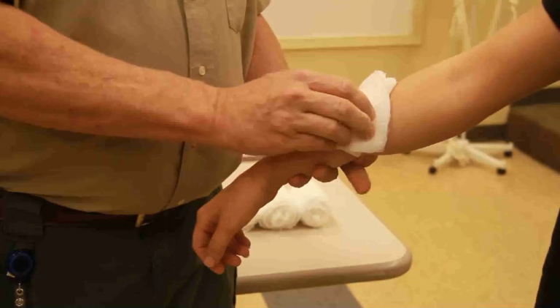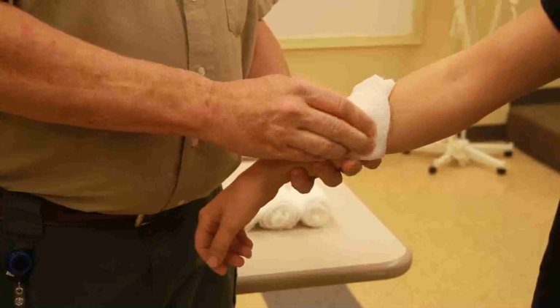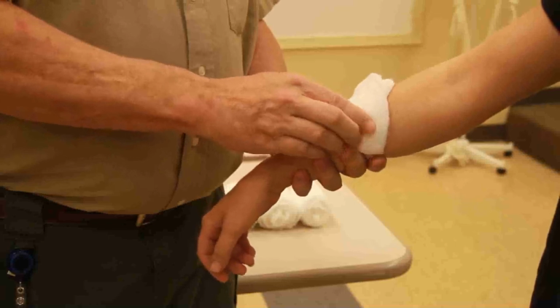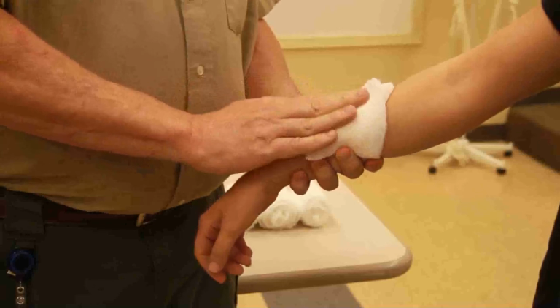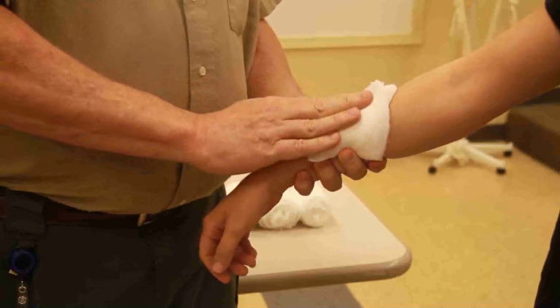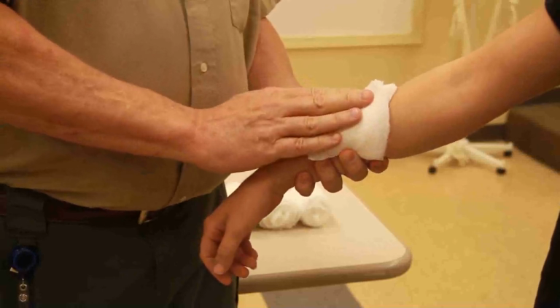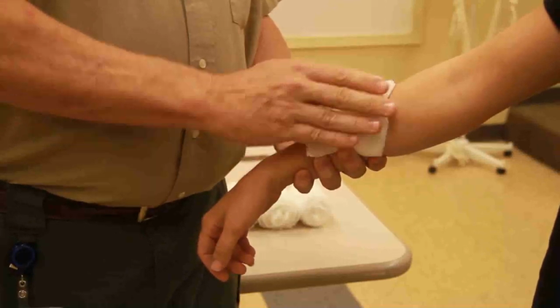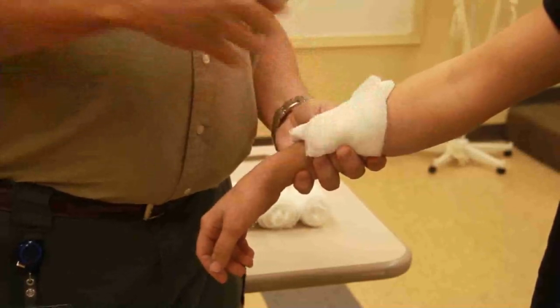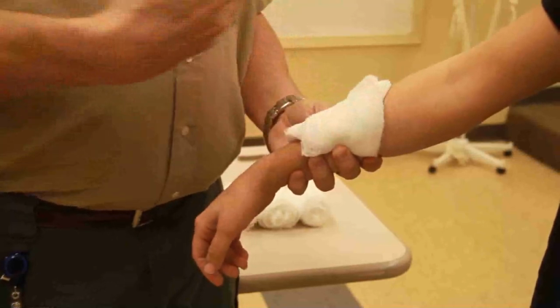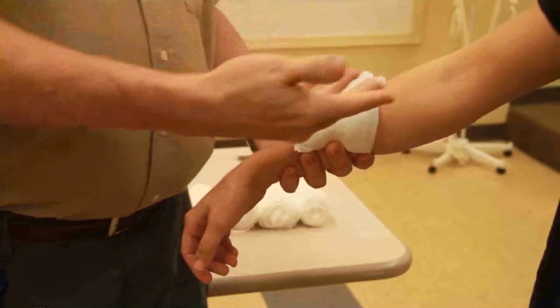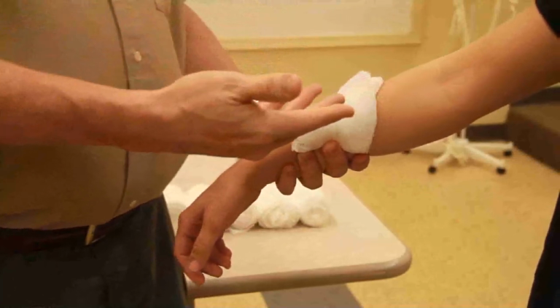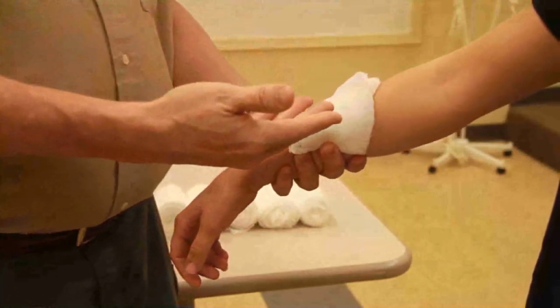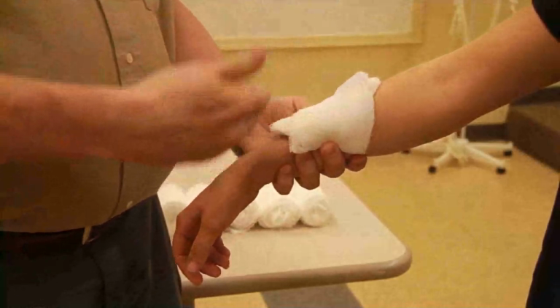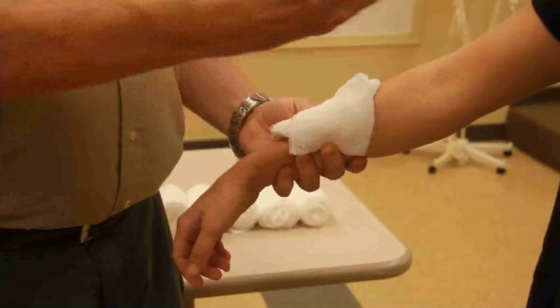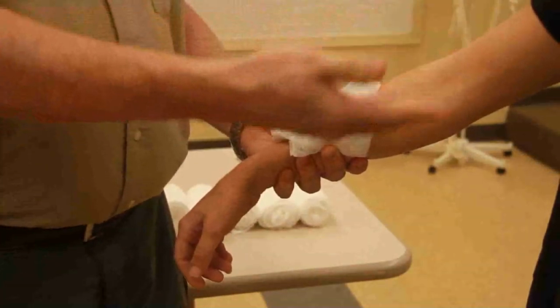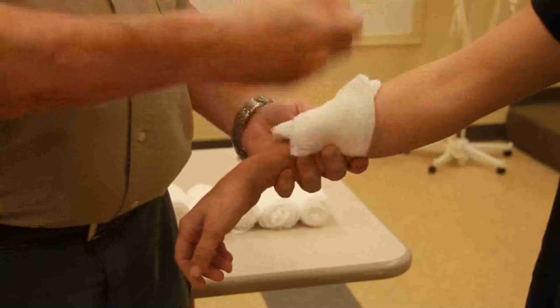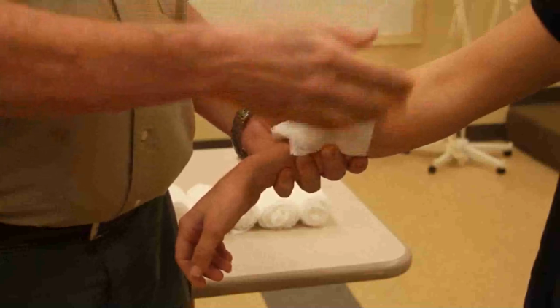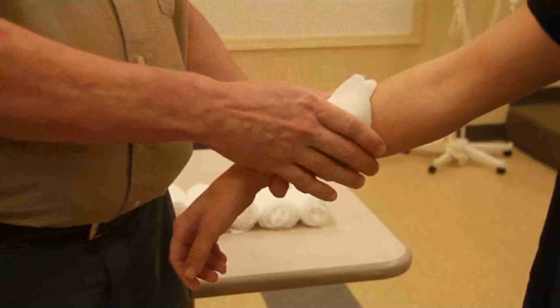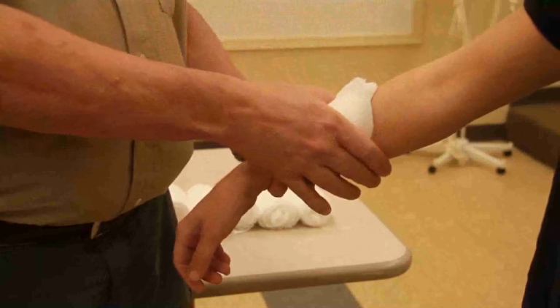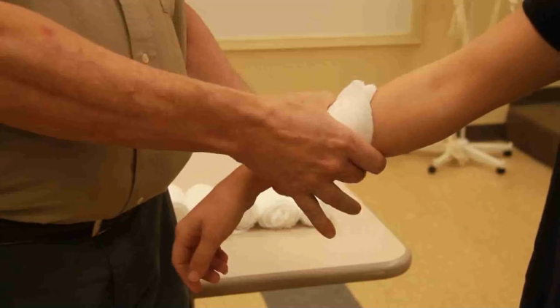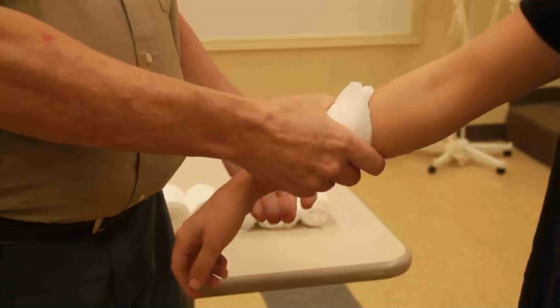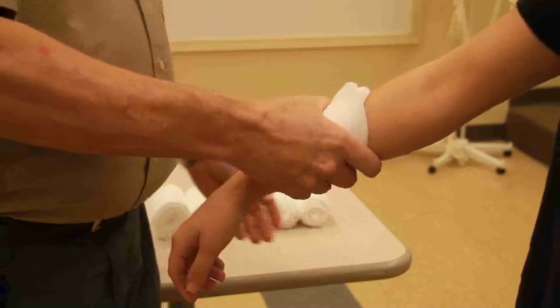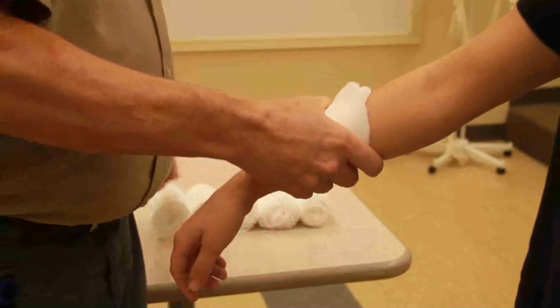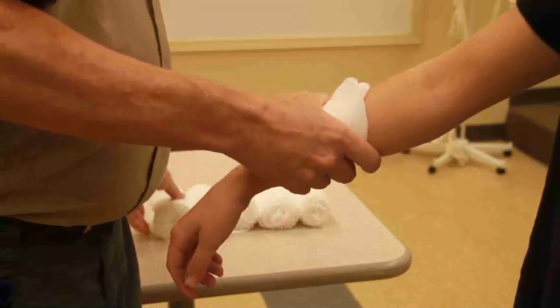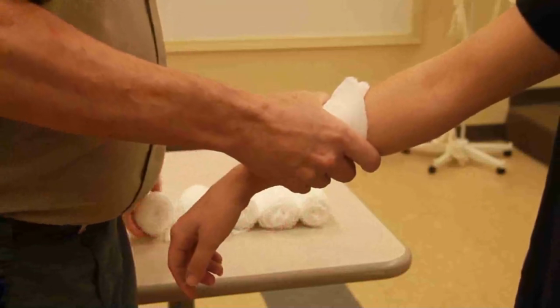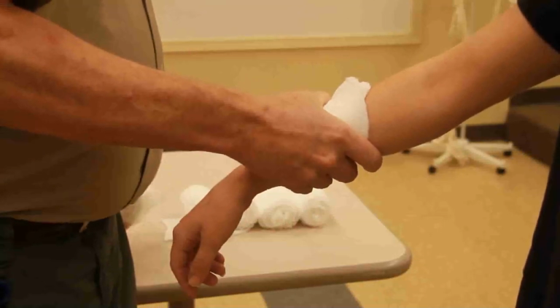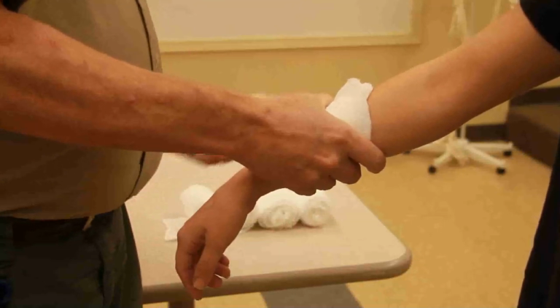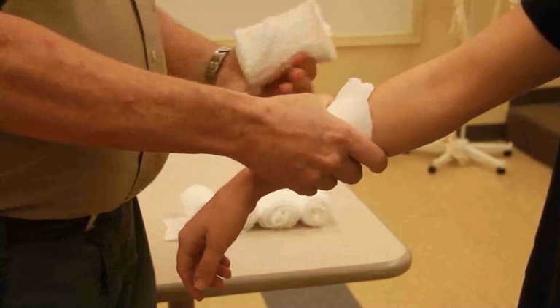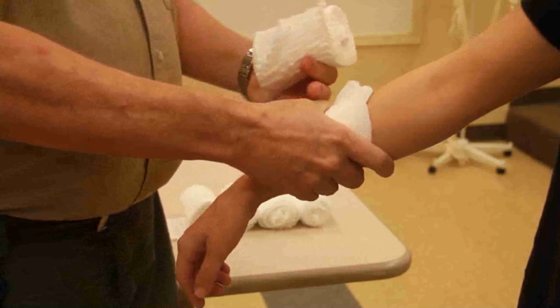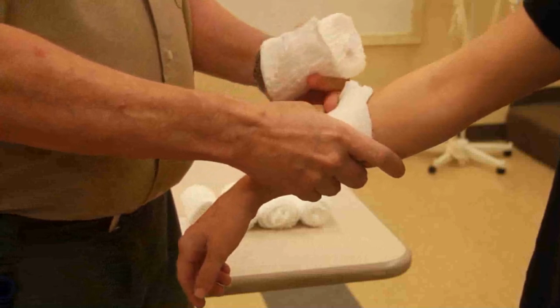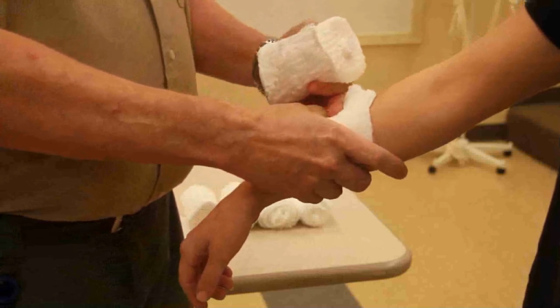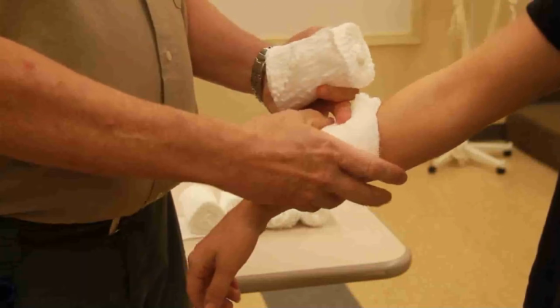Once you've done that, you may need to move on to a different skill — for instance, airway management or treating for shock or something like that. So I'm going to put a pressure dressing on it.